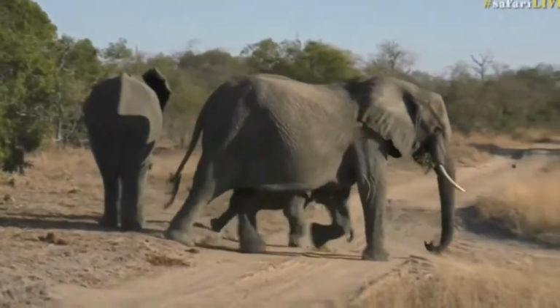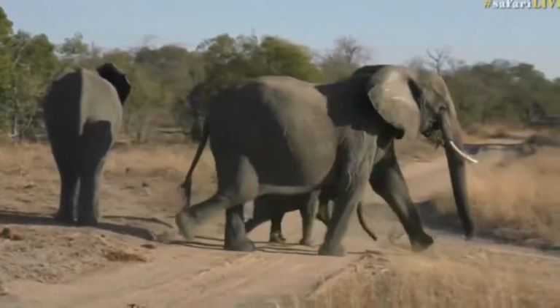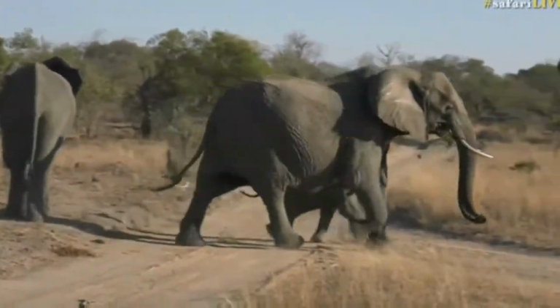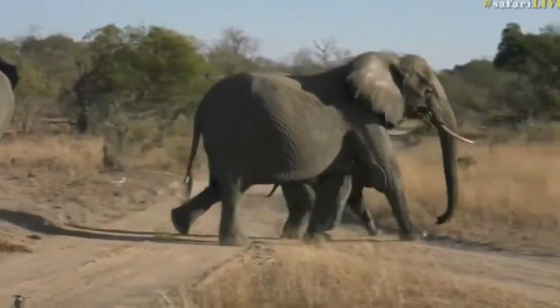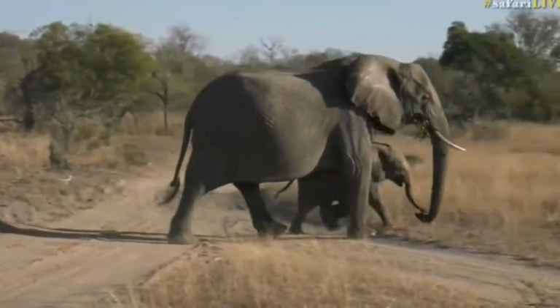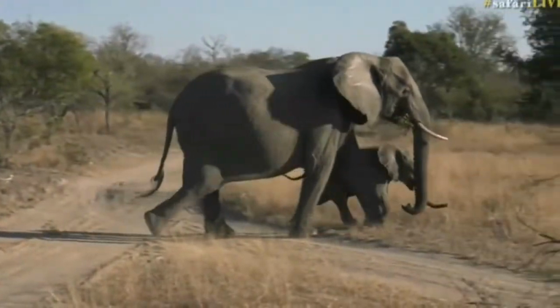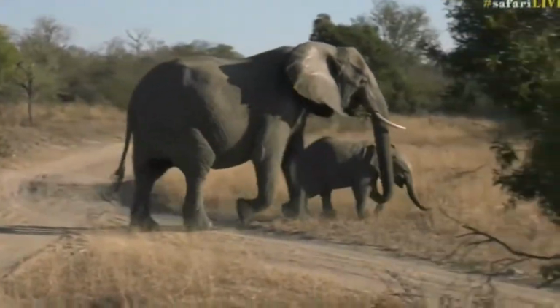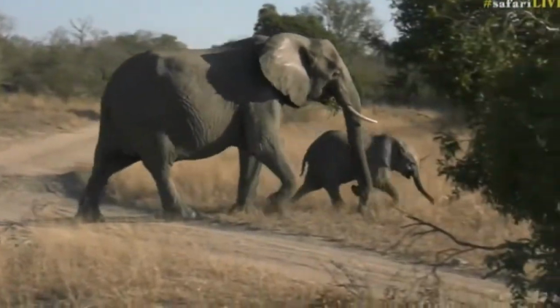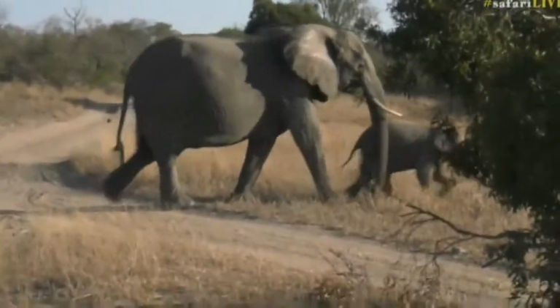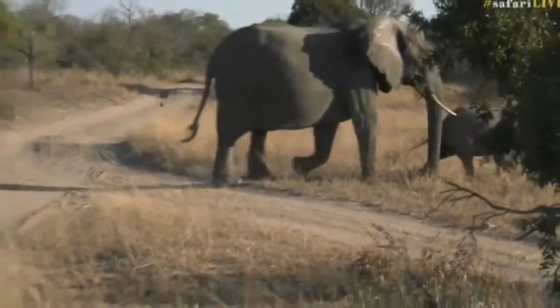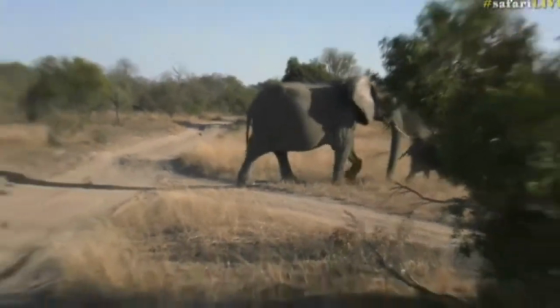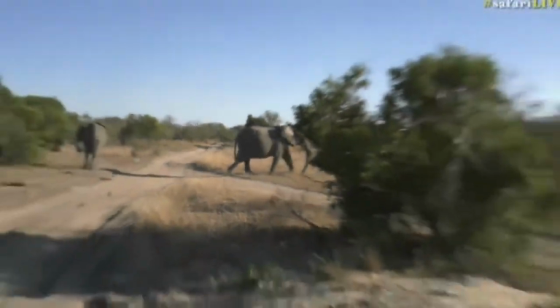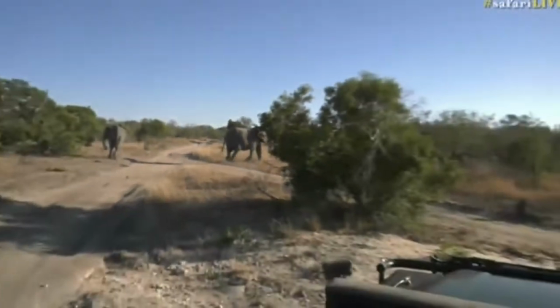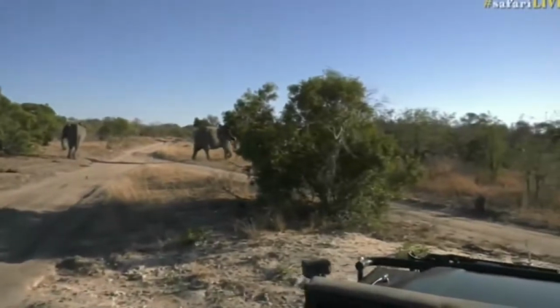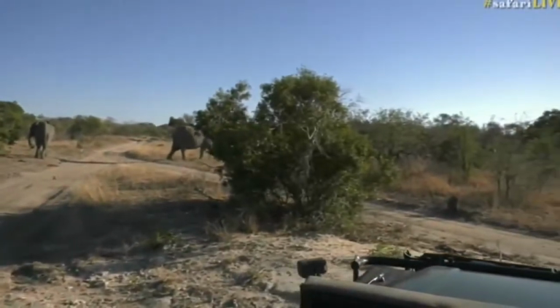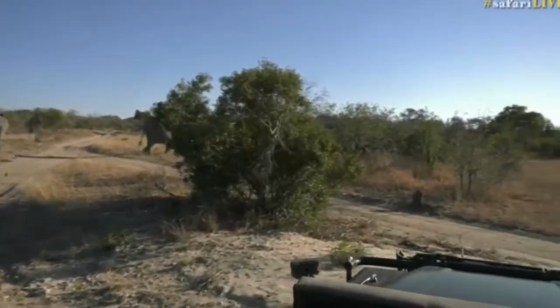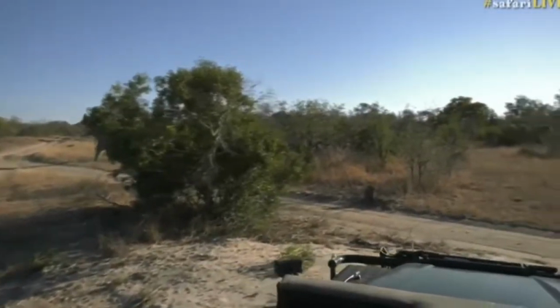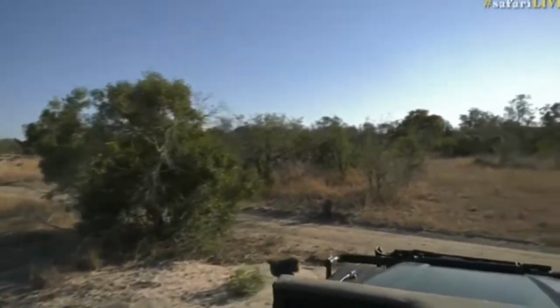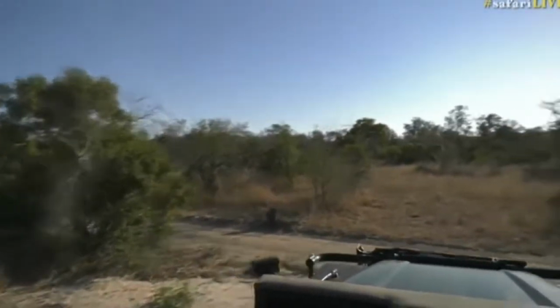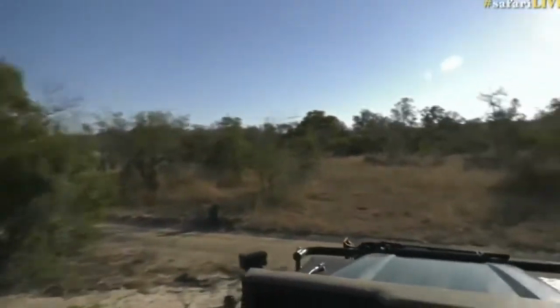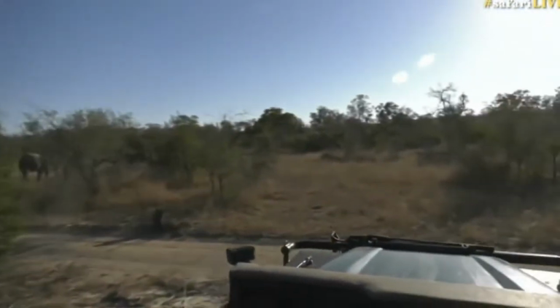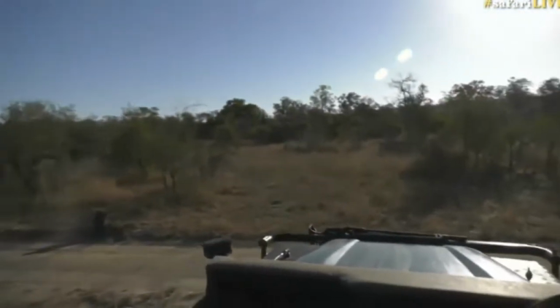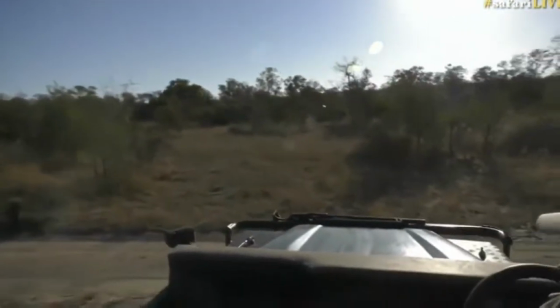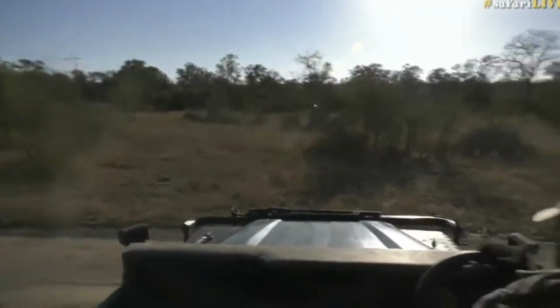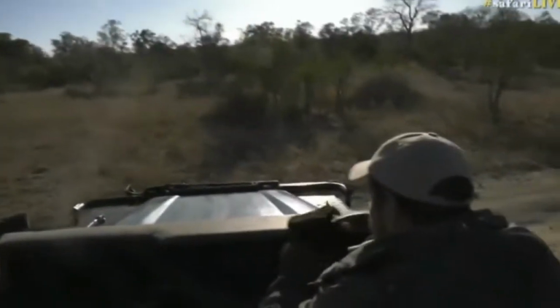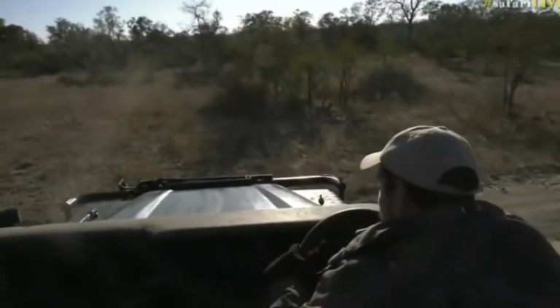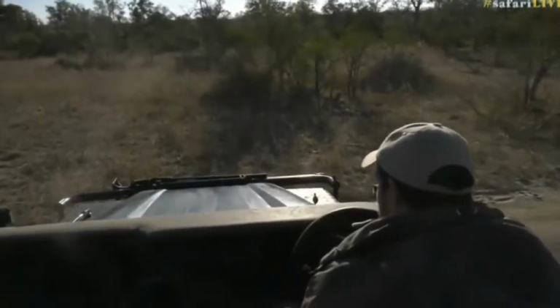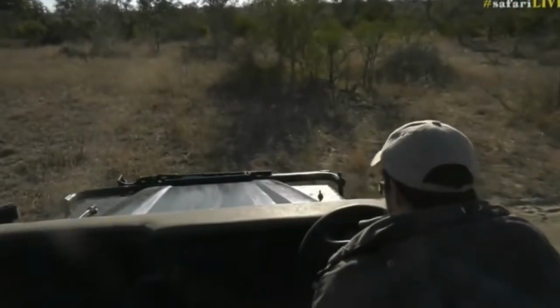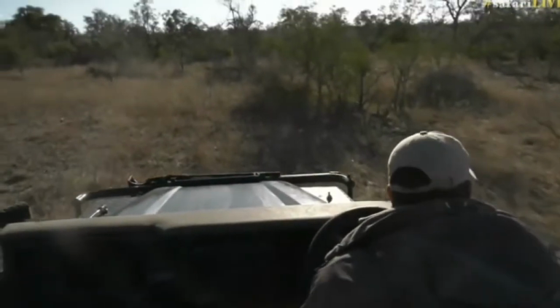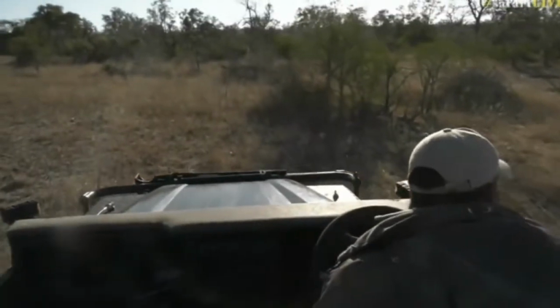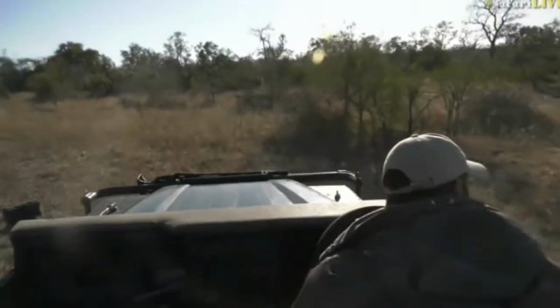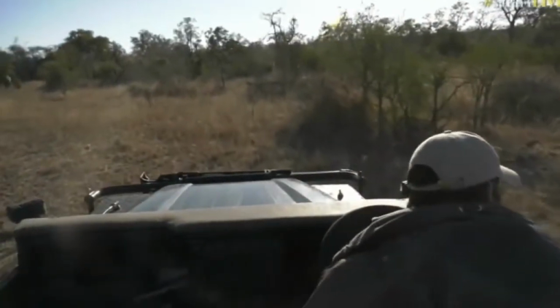So I'd imagine those are the two reasons why they have it. The little one's got to keep up — mom's running across the road. I'm going to try and get around one more time so we can see them as they meander off towards the Mulawati.